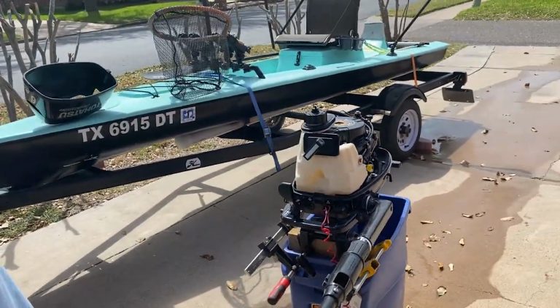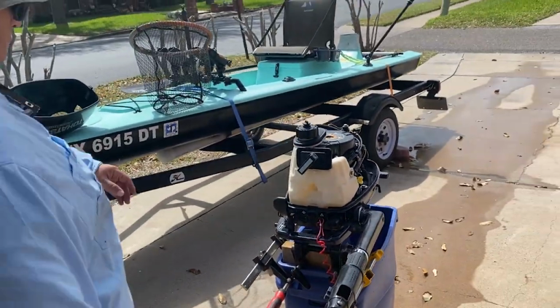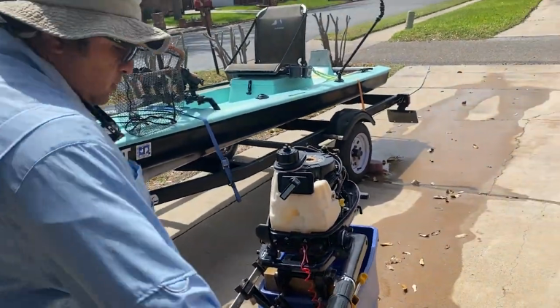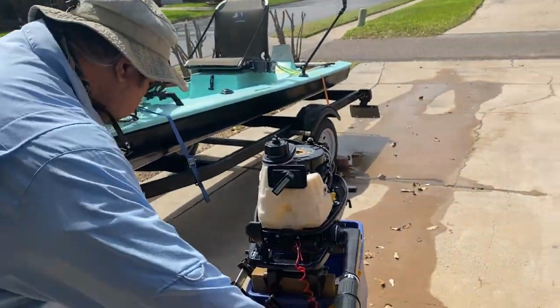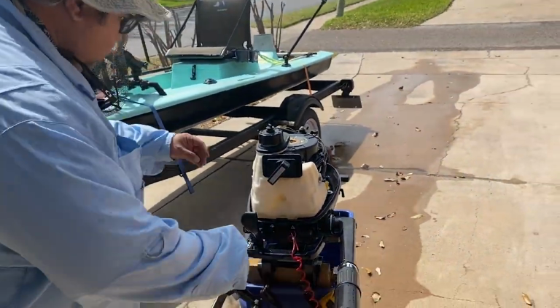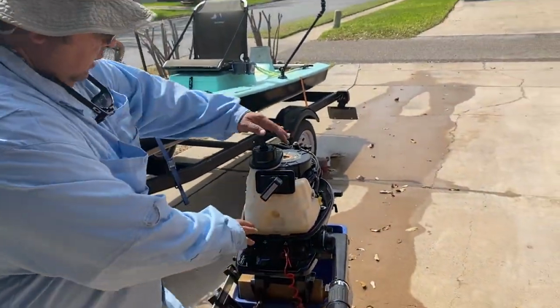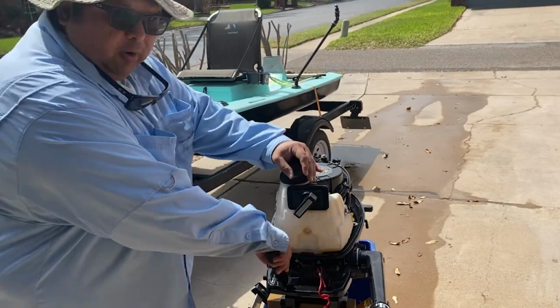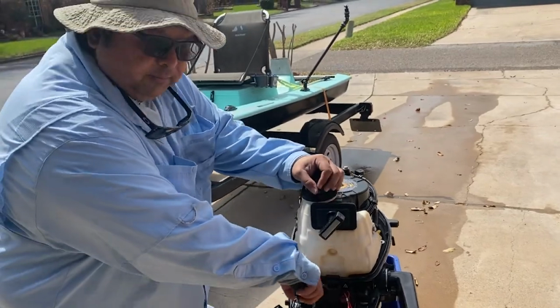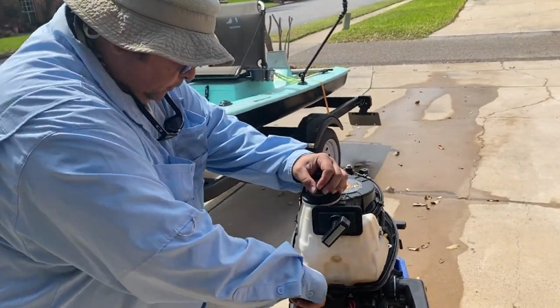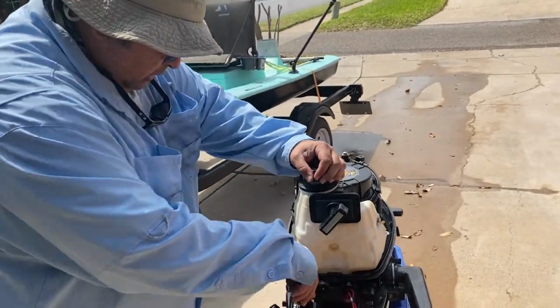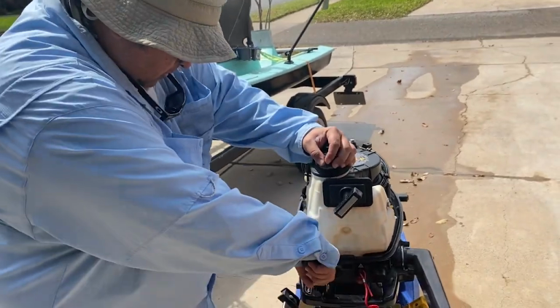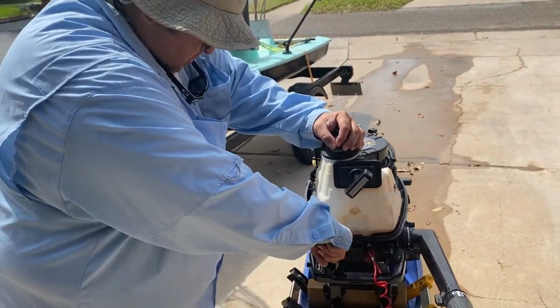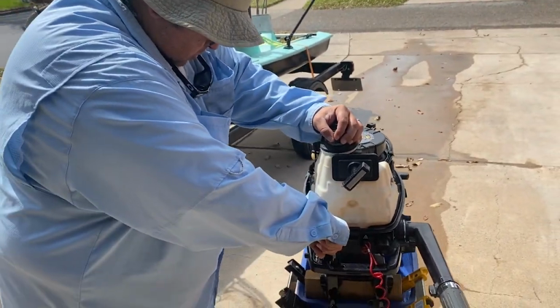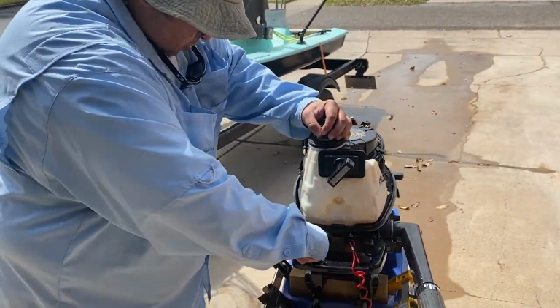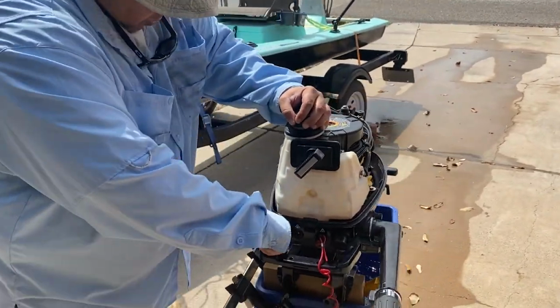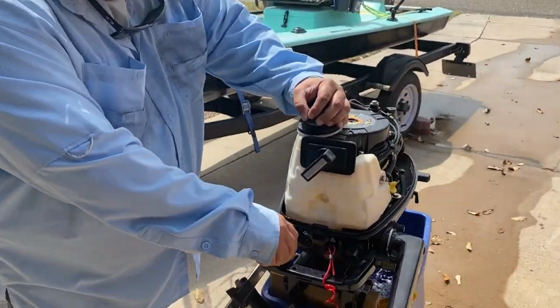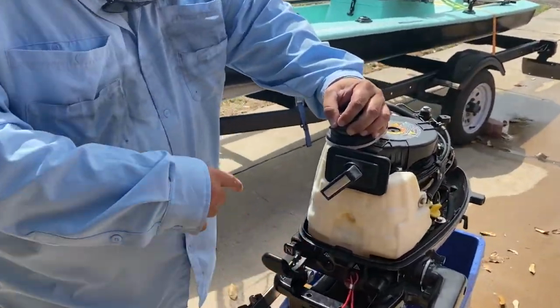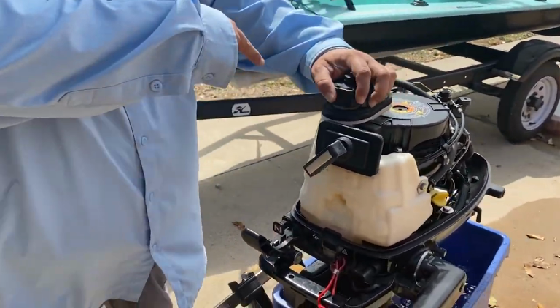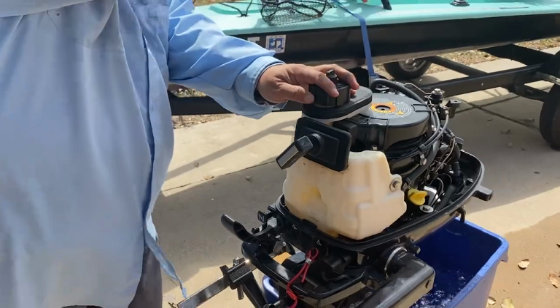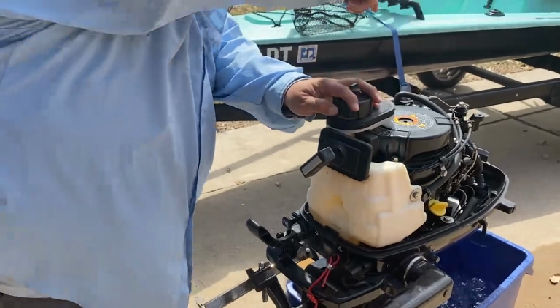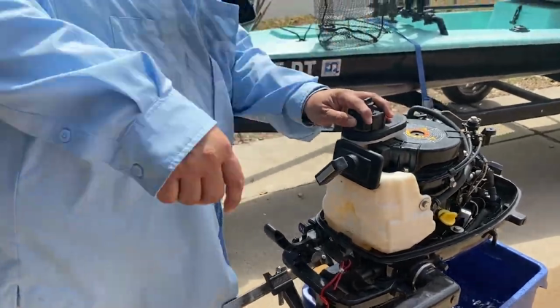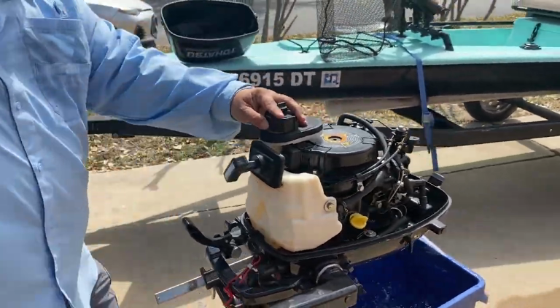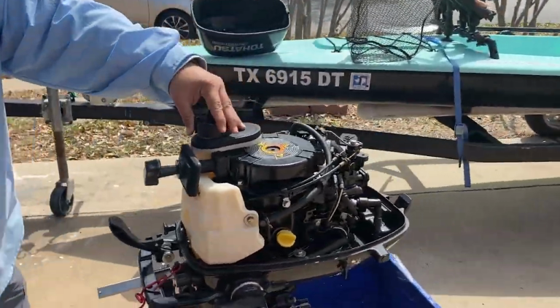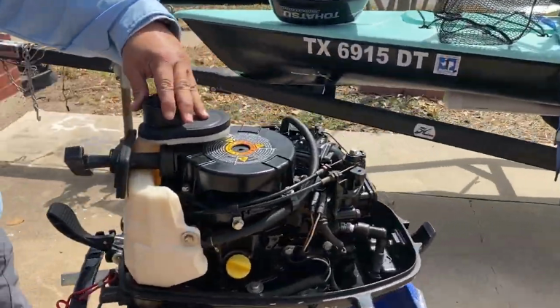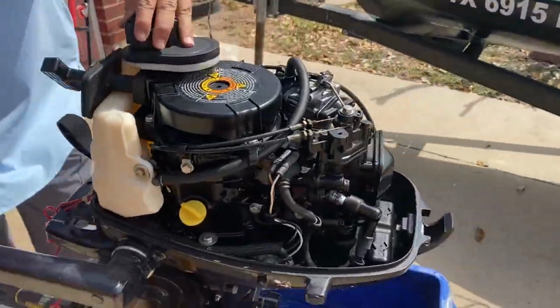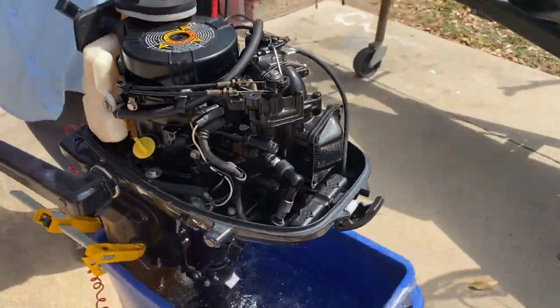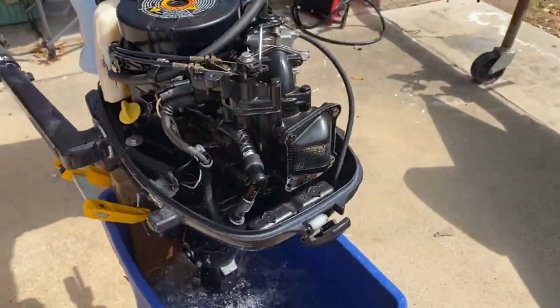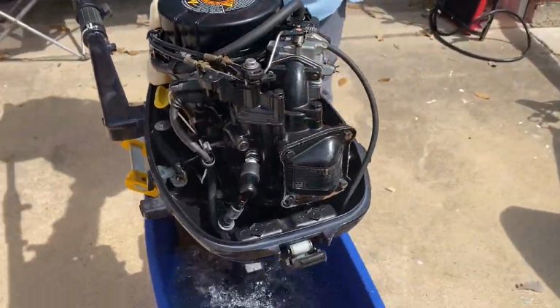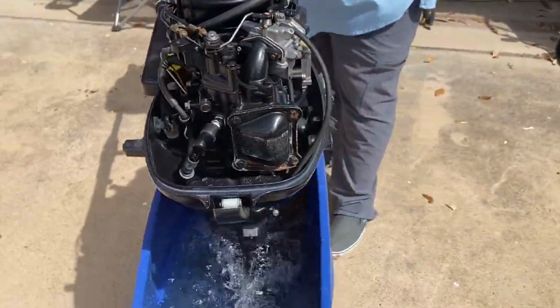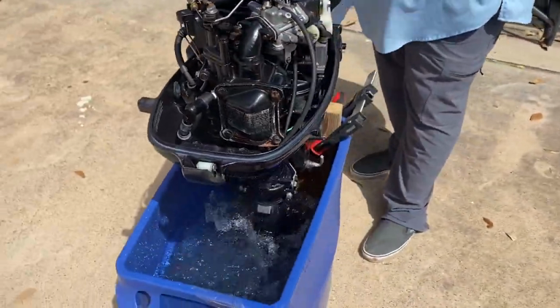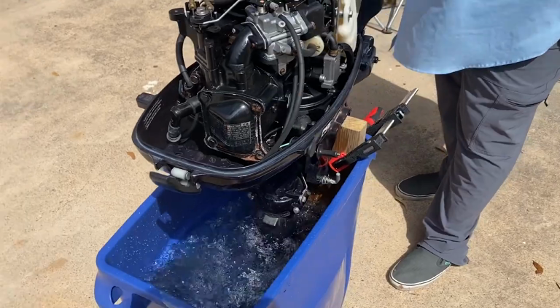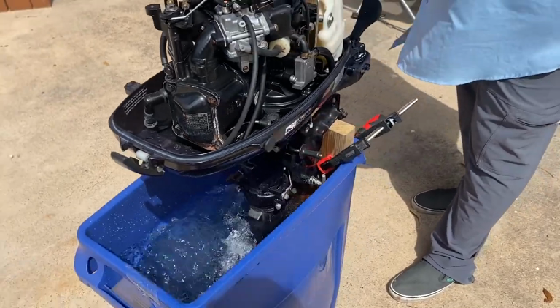Okay, now you see the forward right here. Put it over there. There it is, the forward here.